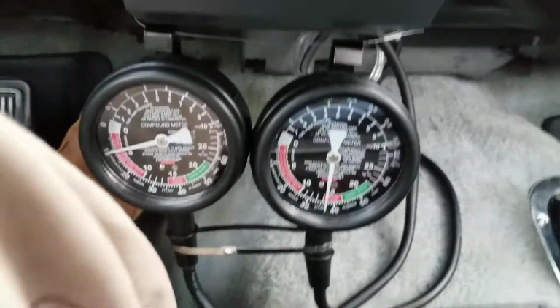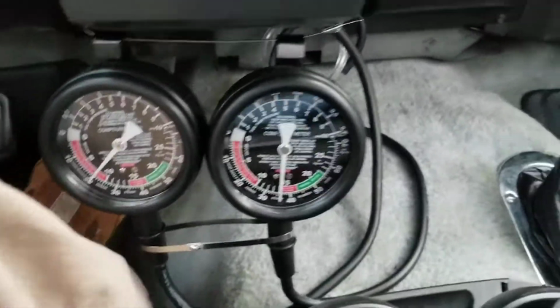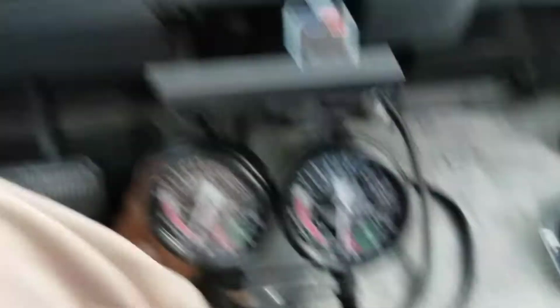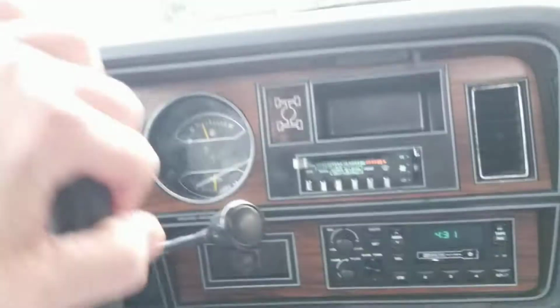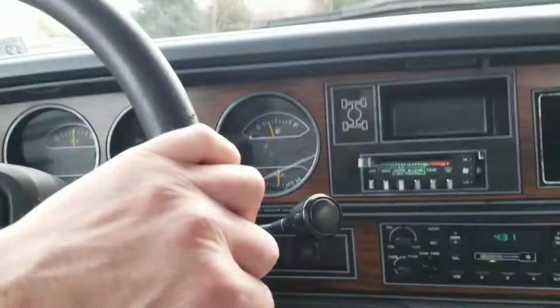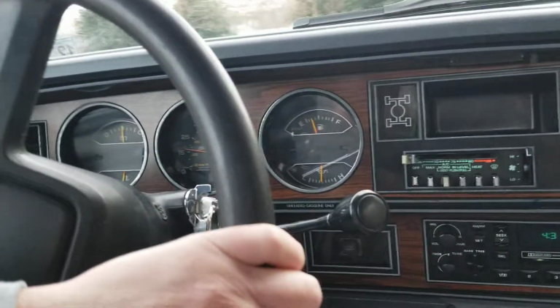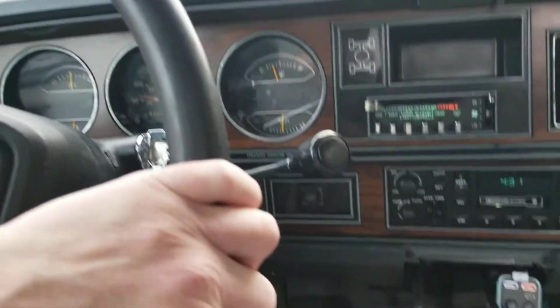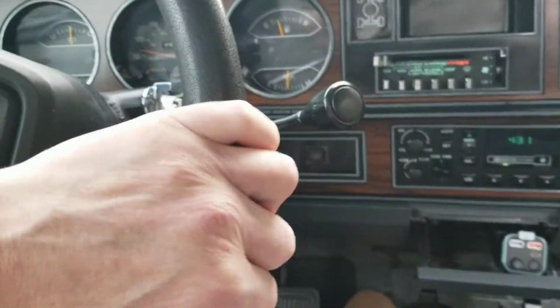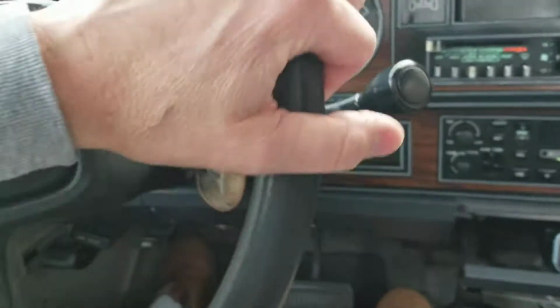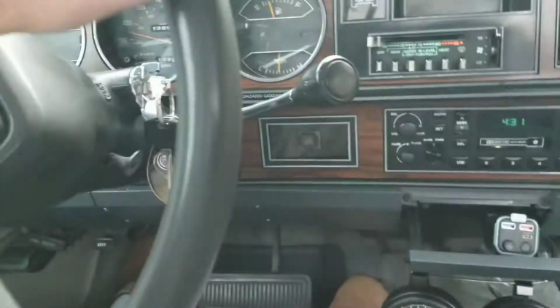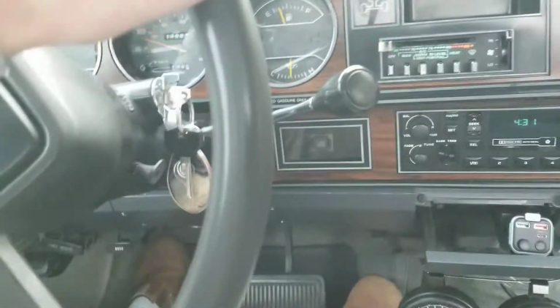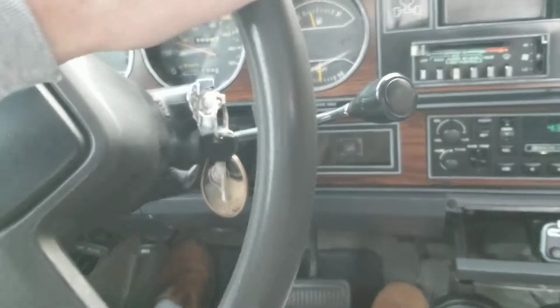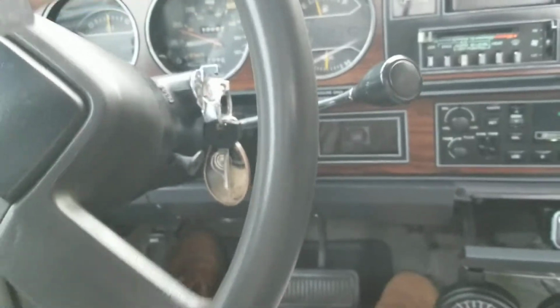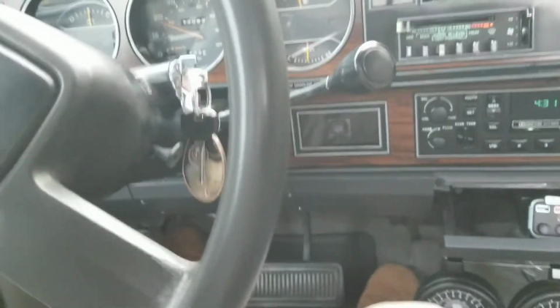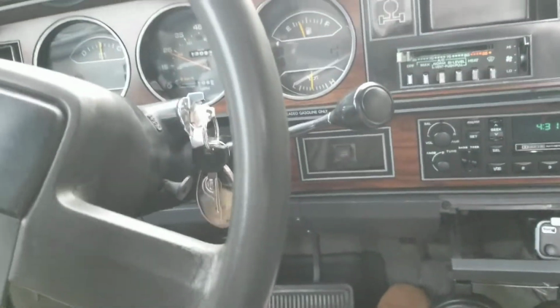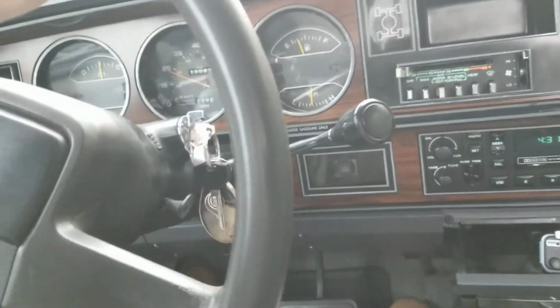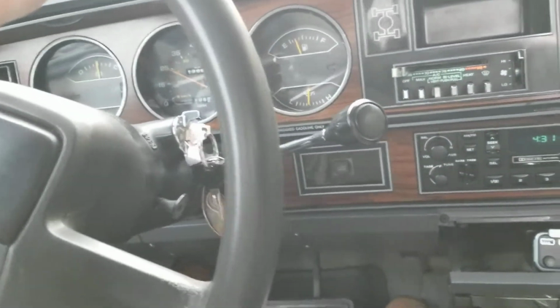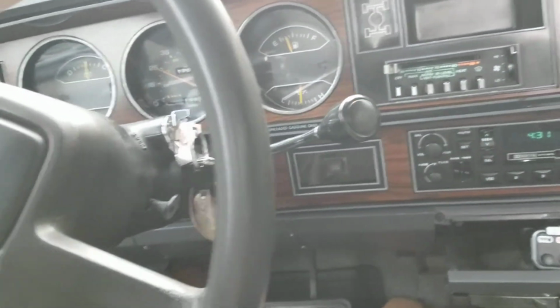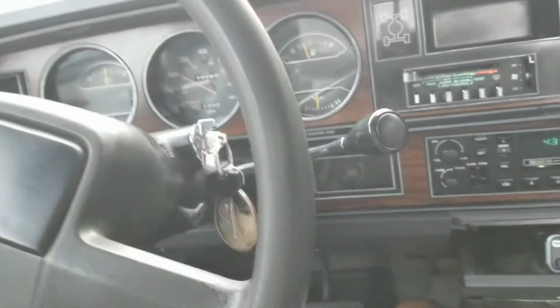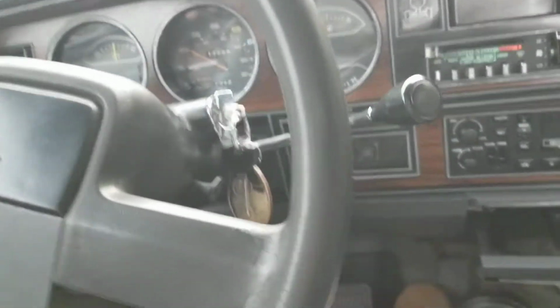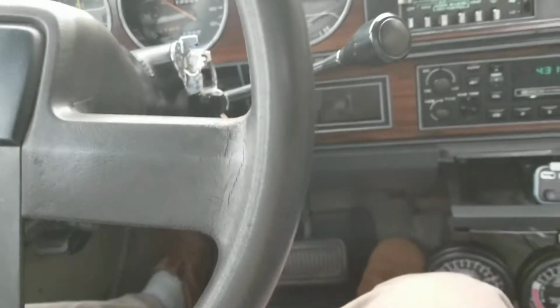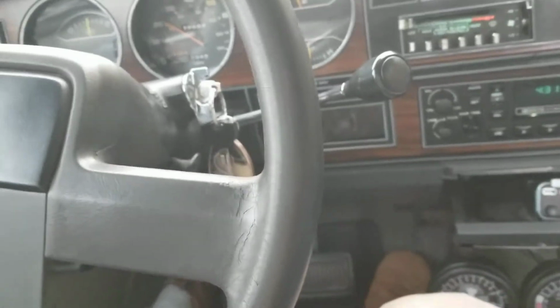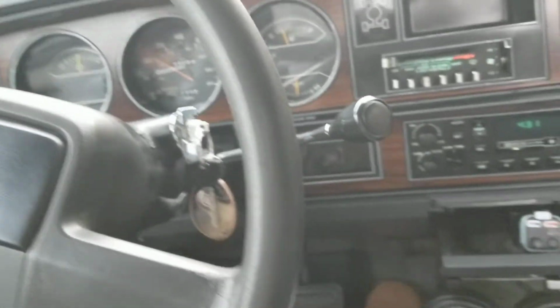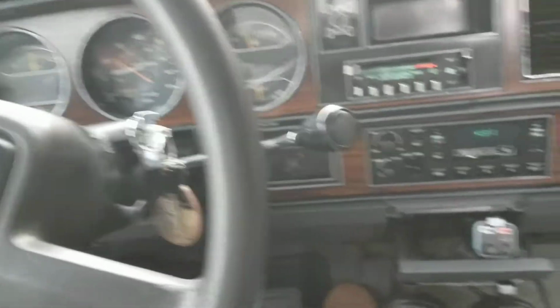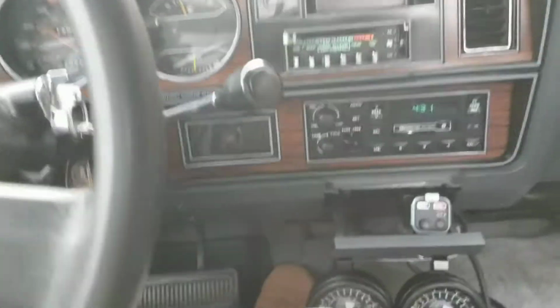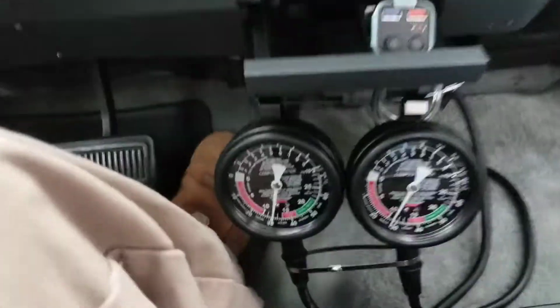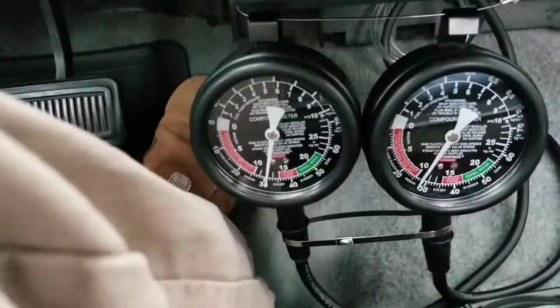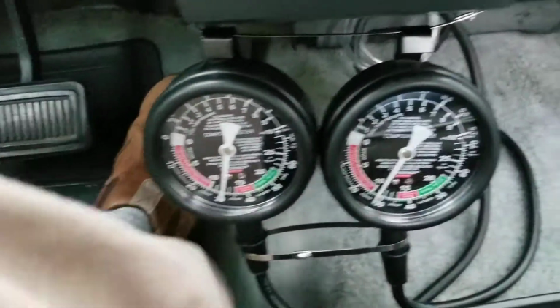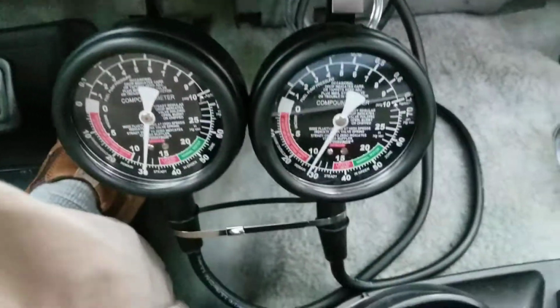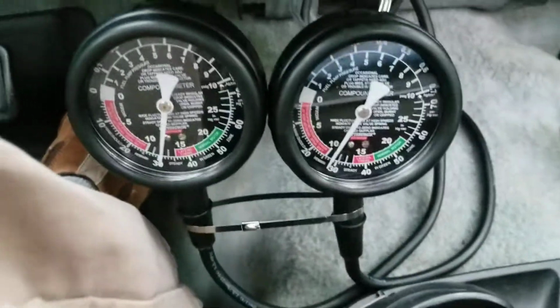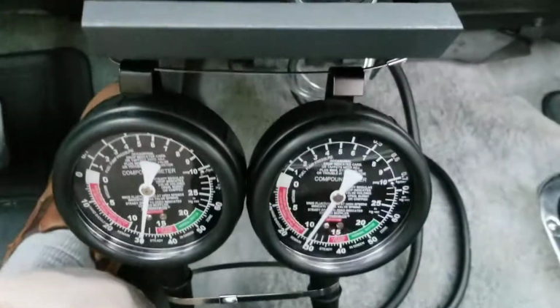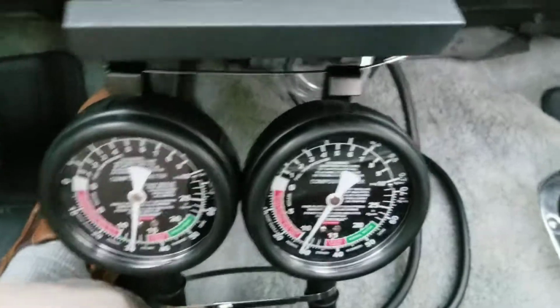Driving the '85 Ram W150. Give it a little gas.